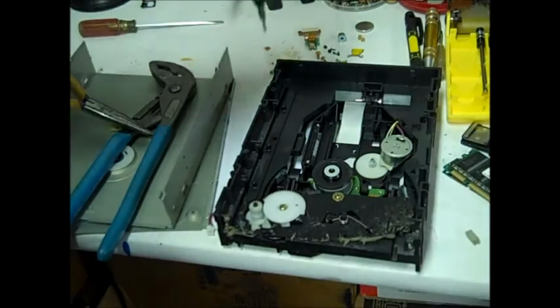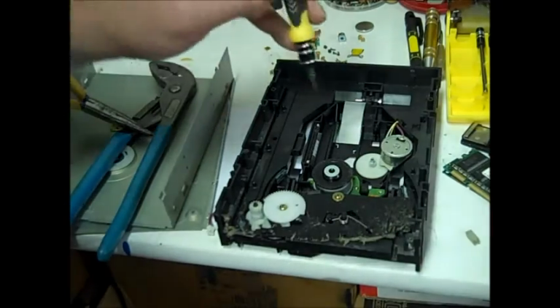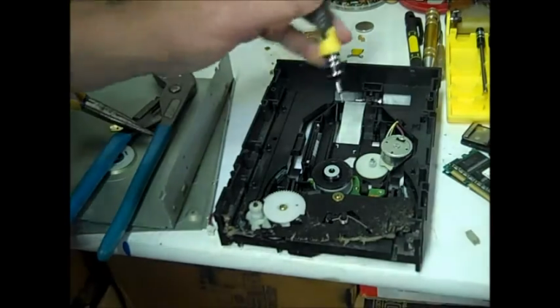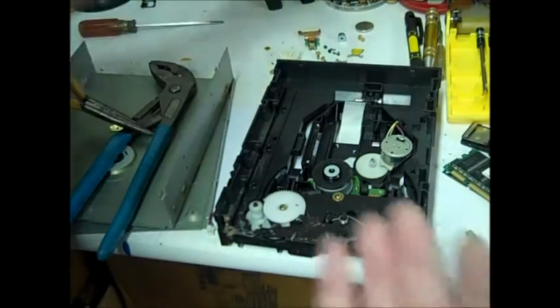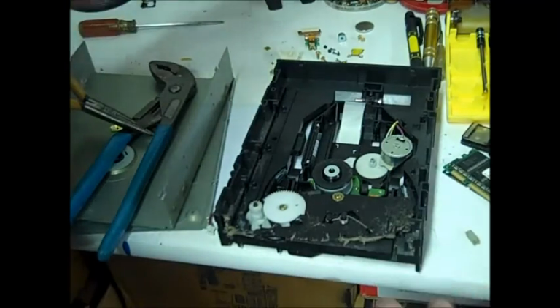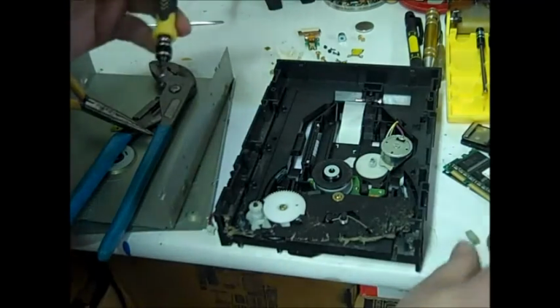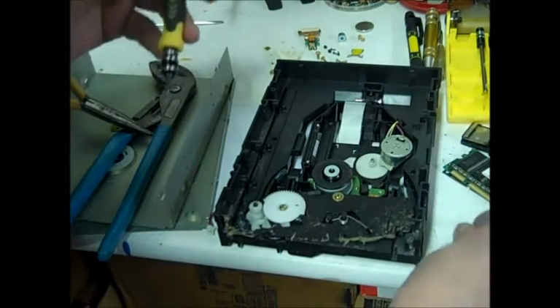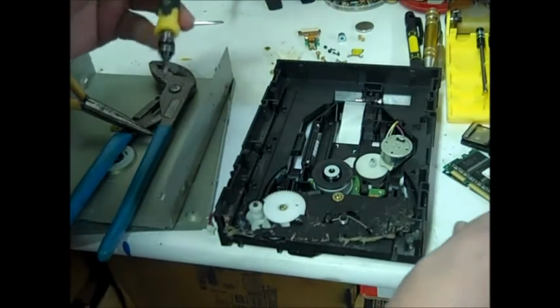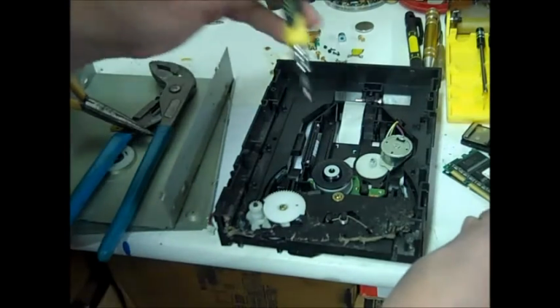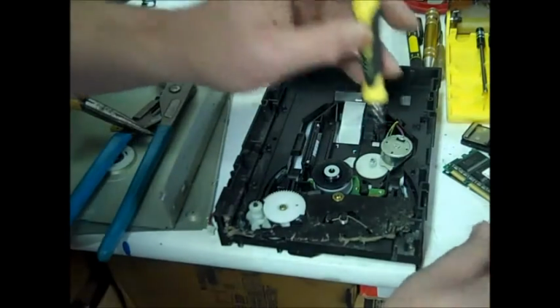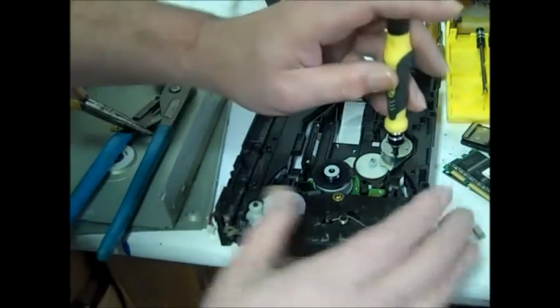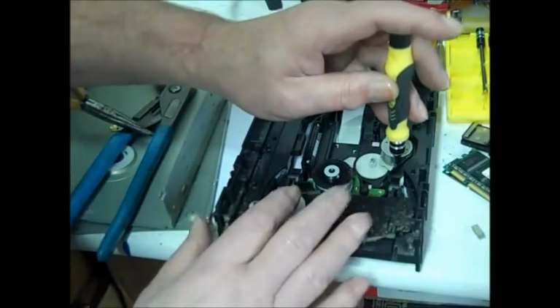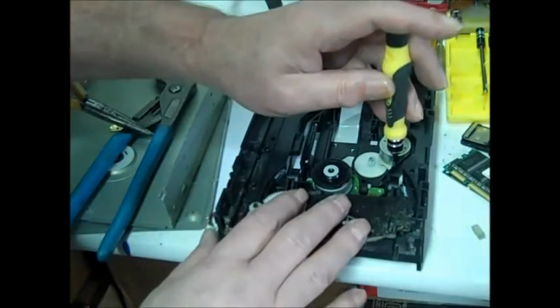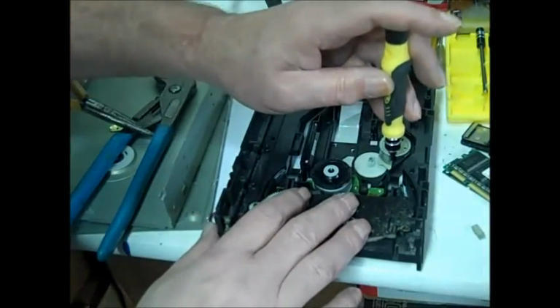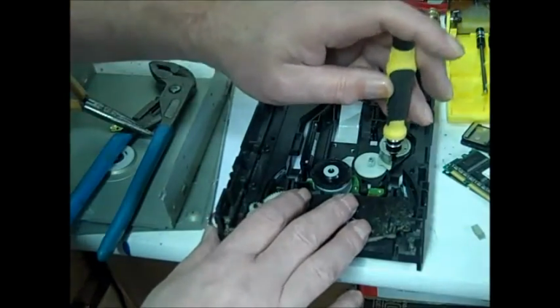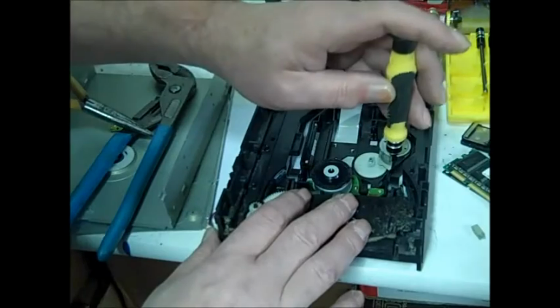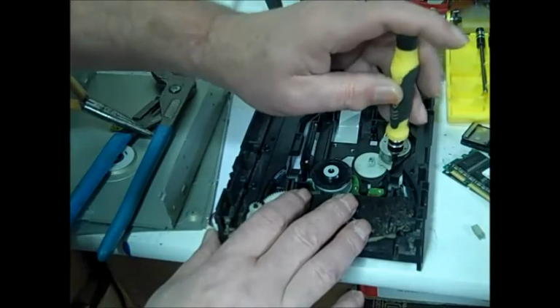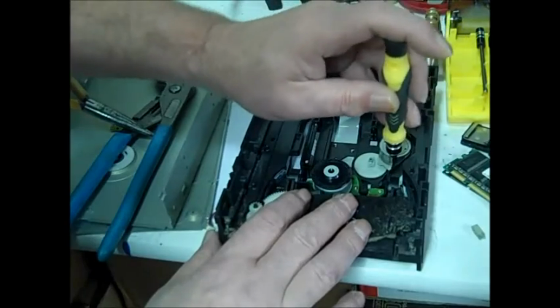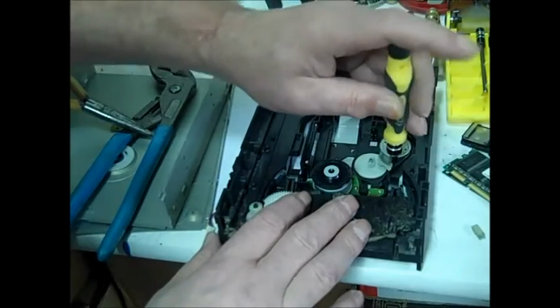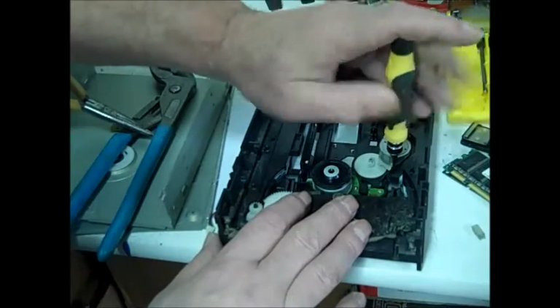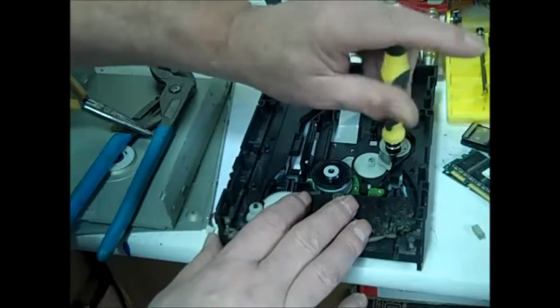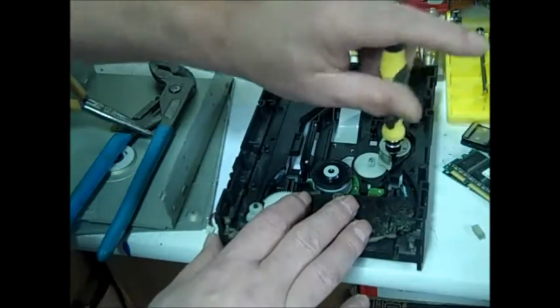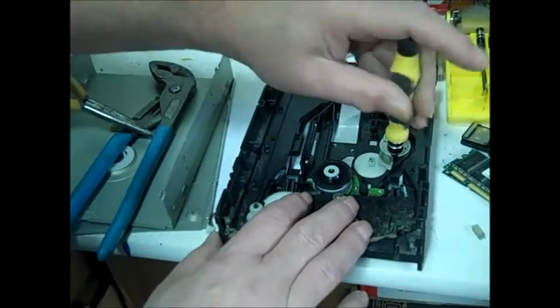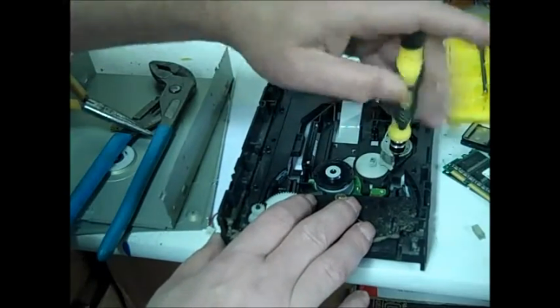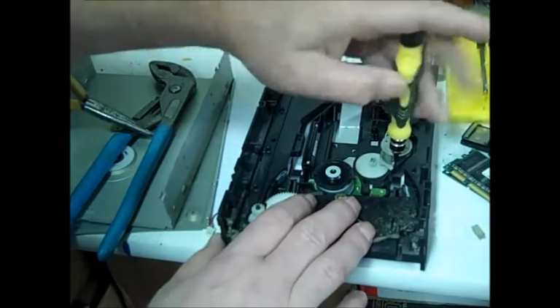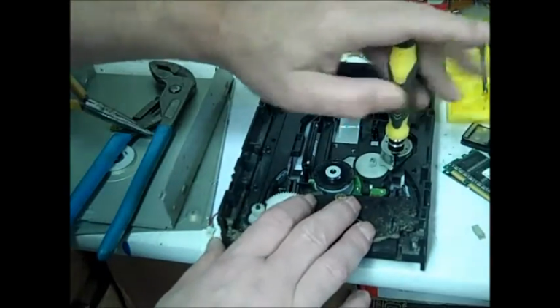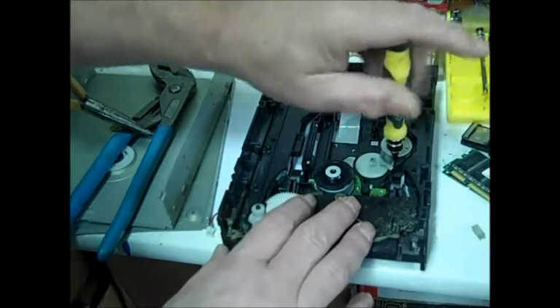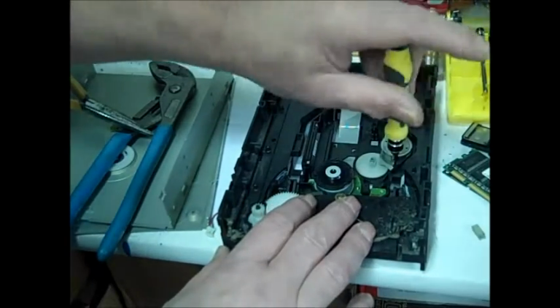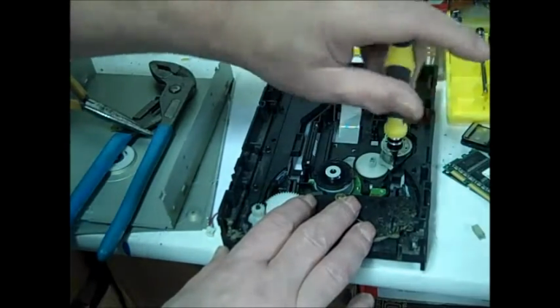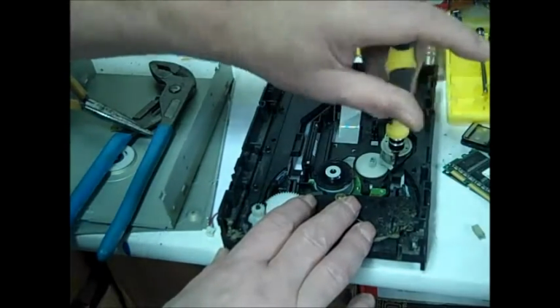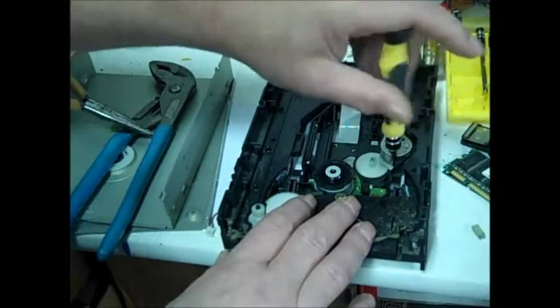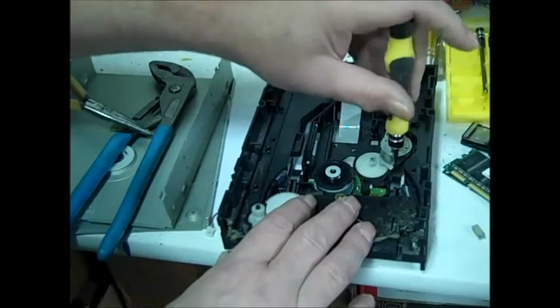Now after you get your magnets out there's still some other stuff you can get out of here, like the little motors and the screws. So before you just throw it in the trash, you know, take a look.